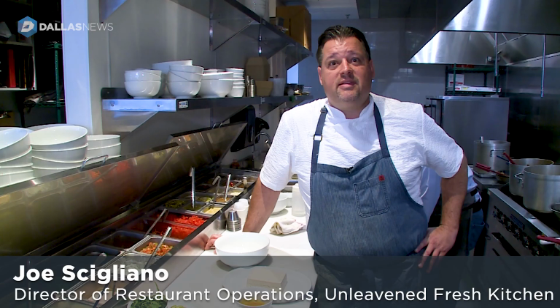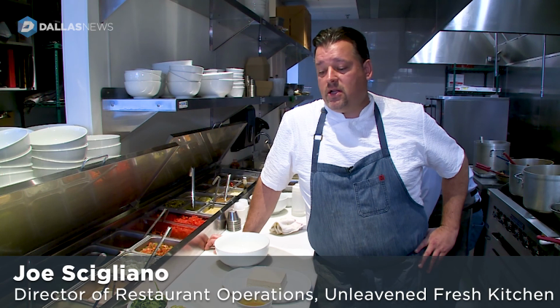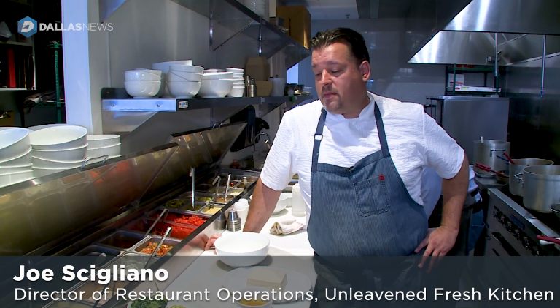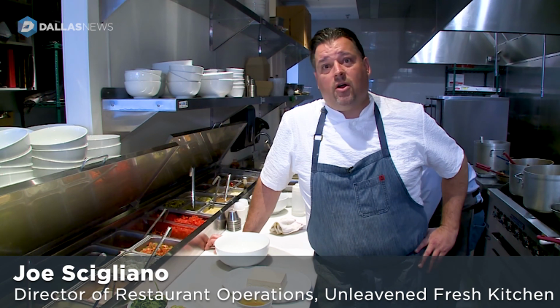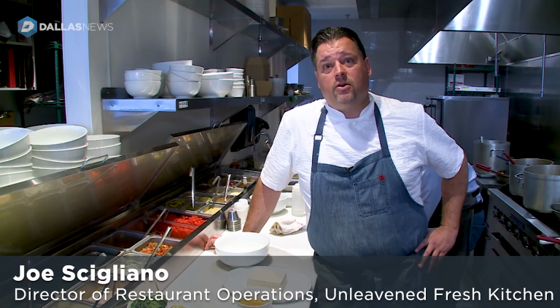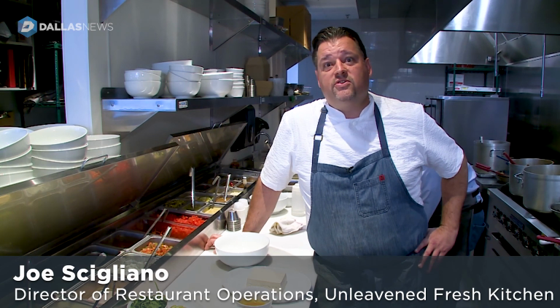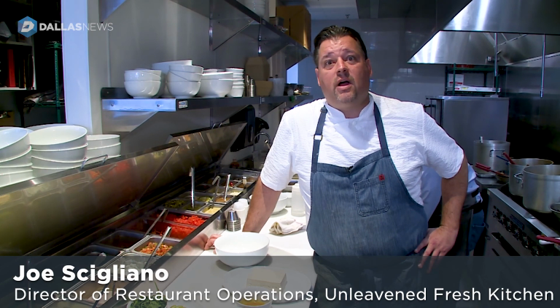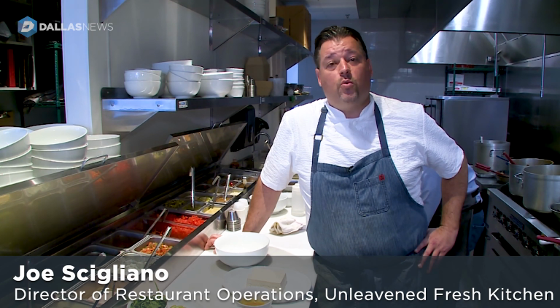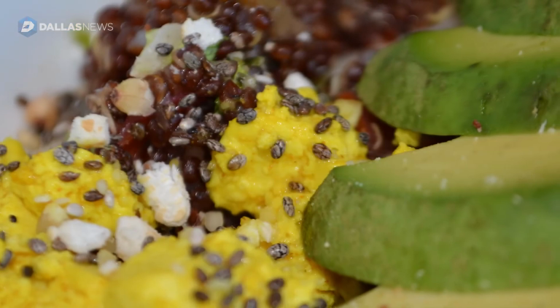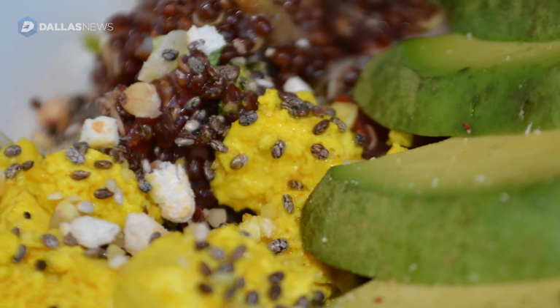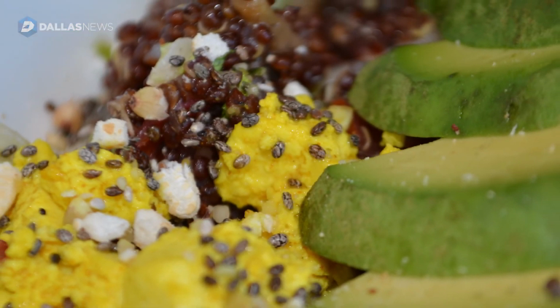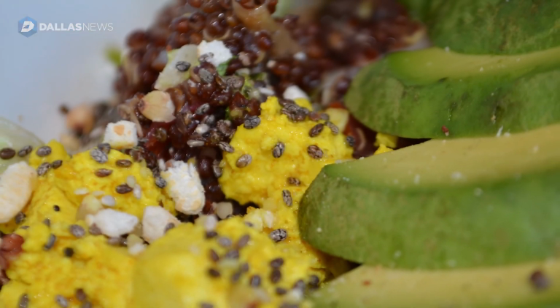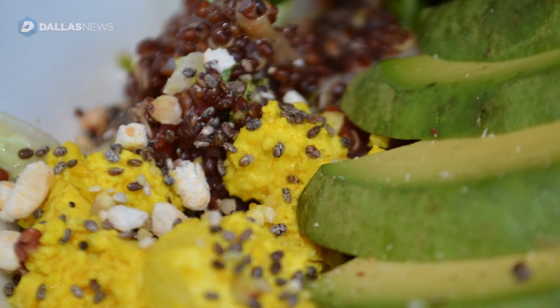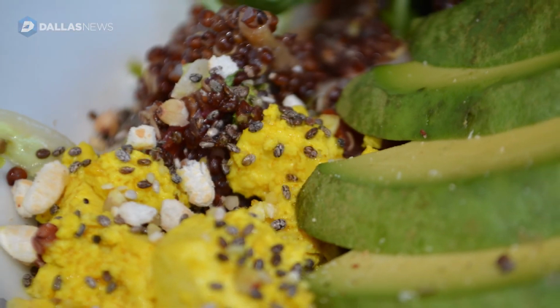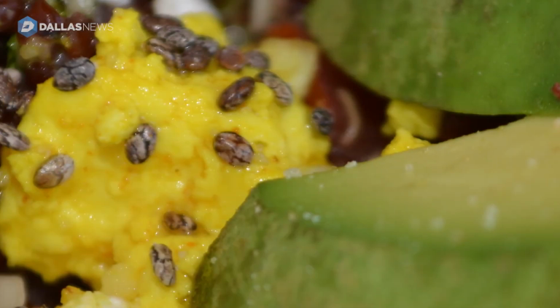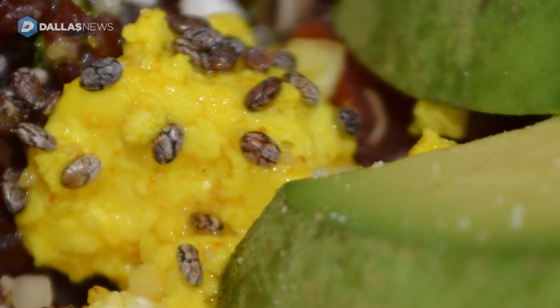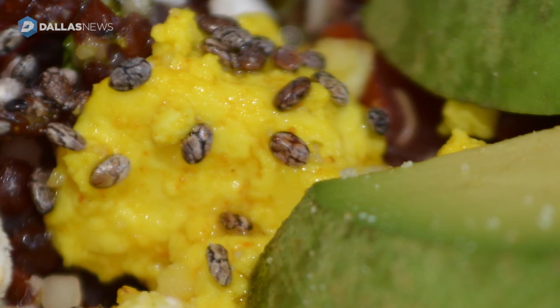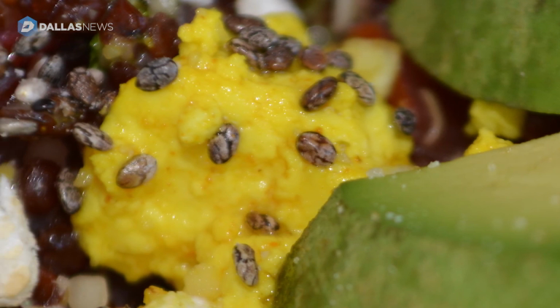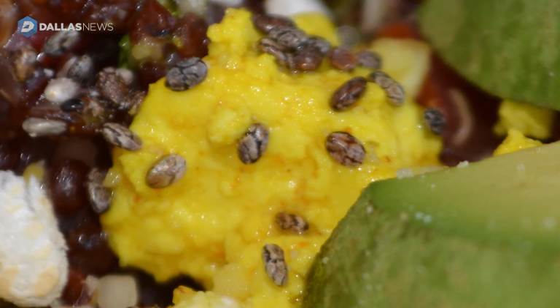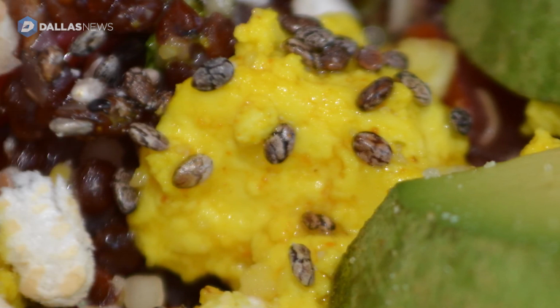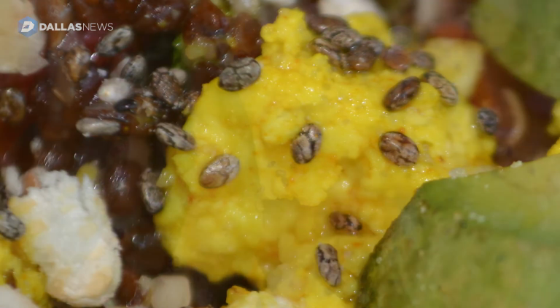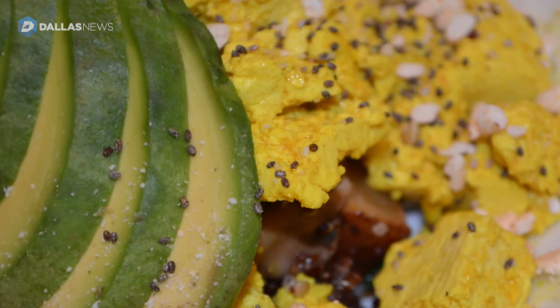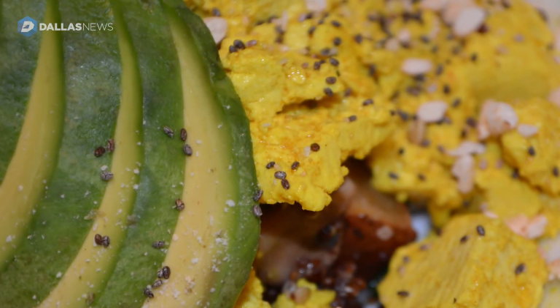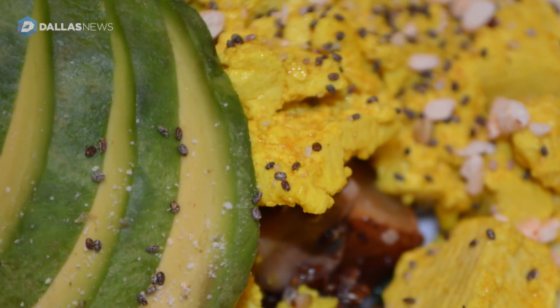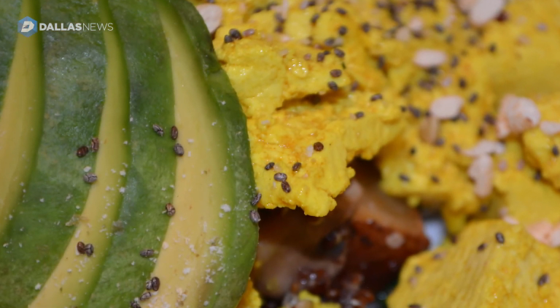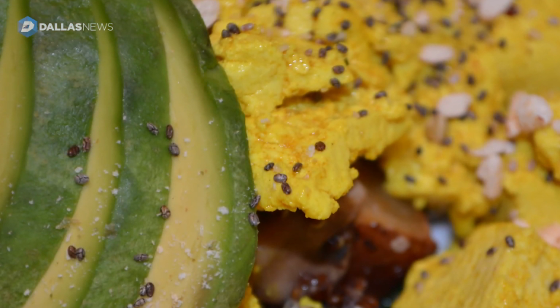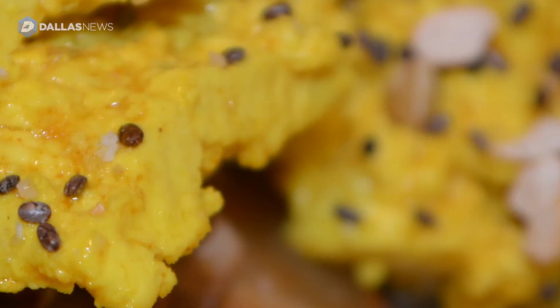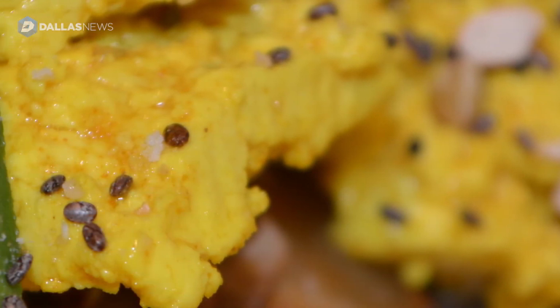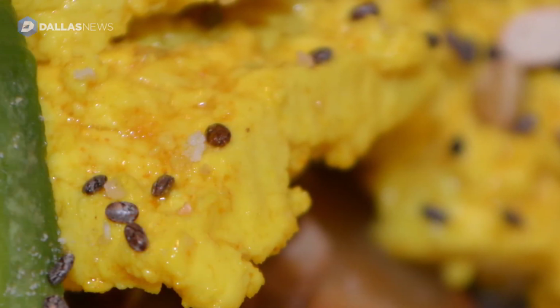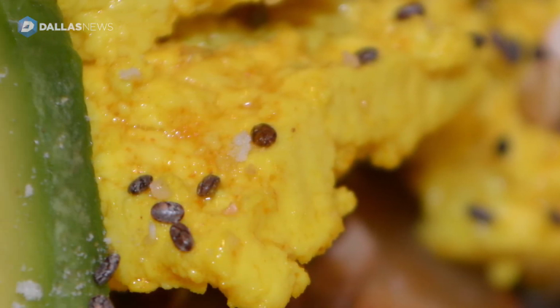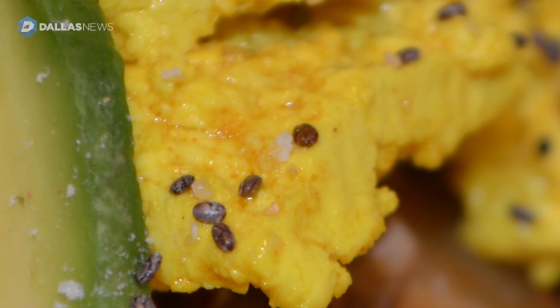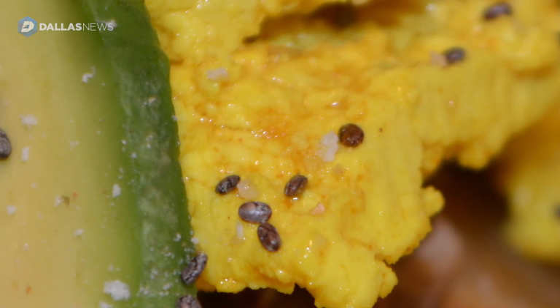Today we're going to talk about our new seasonal item, the Woodstock. It's got a little different twist to it — we substitute tofu for eggs, and we use a turmeric liquid to color it to make it look like scrambled eggs.